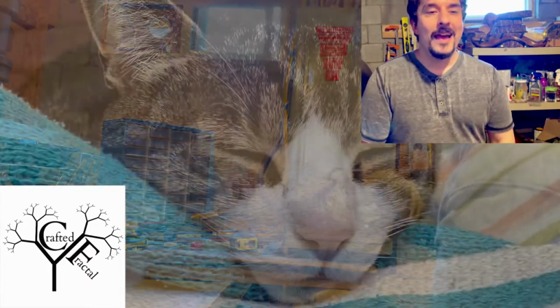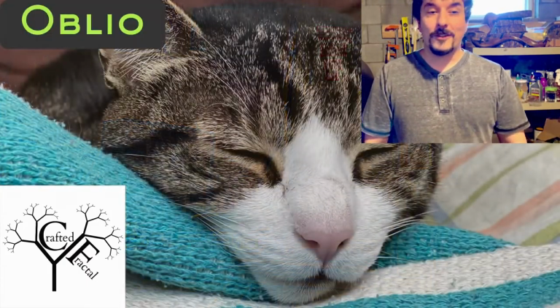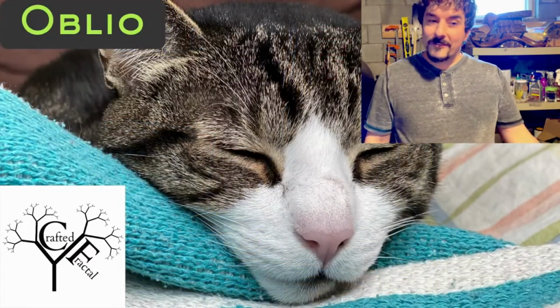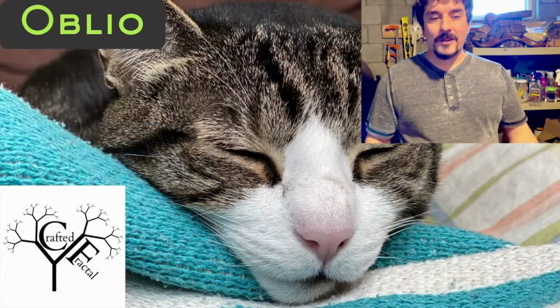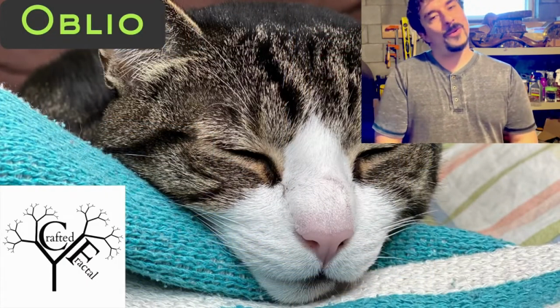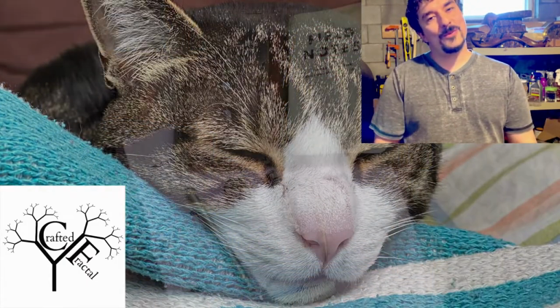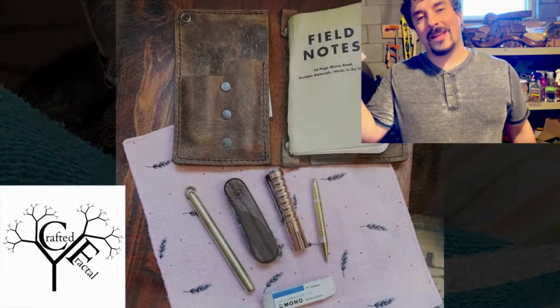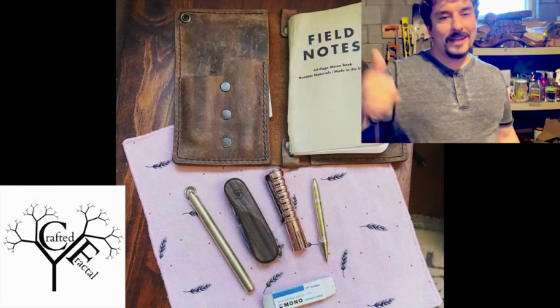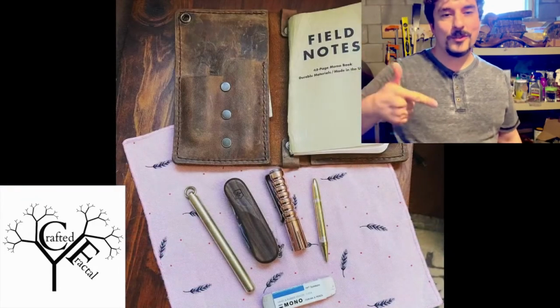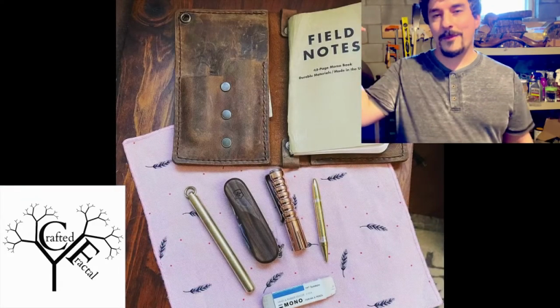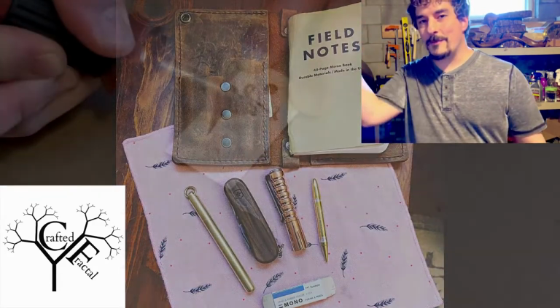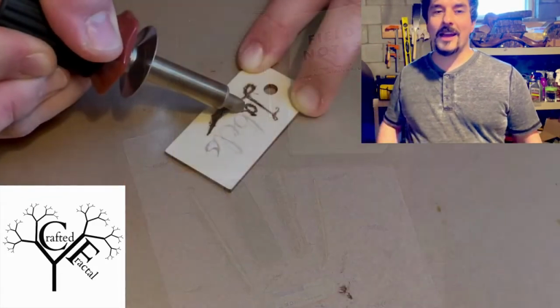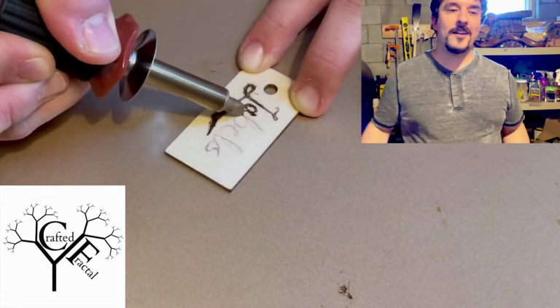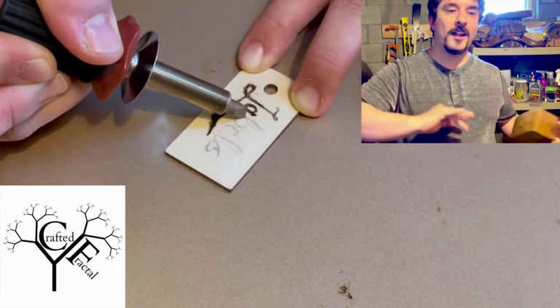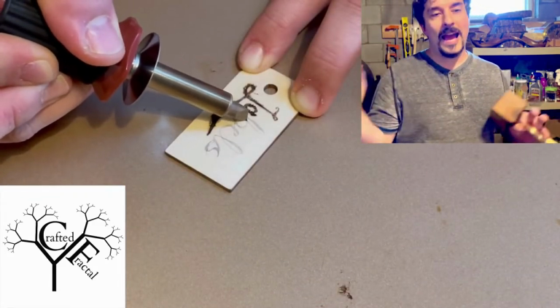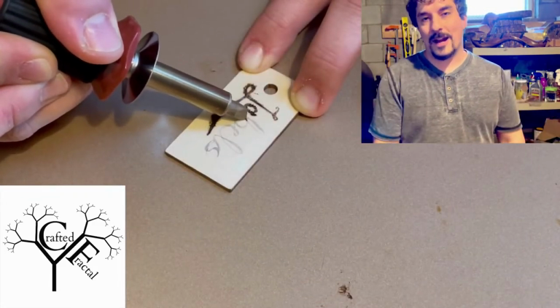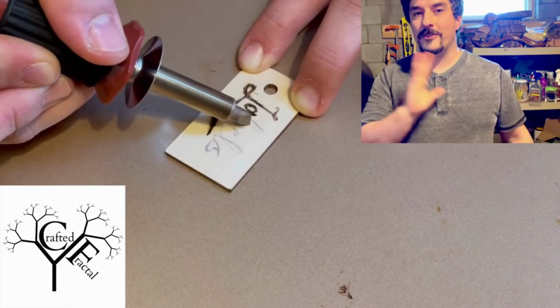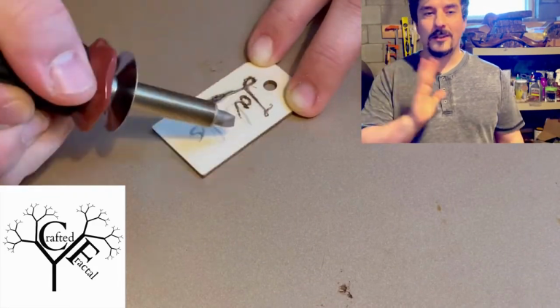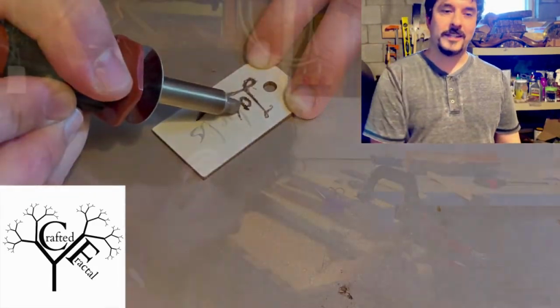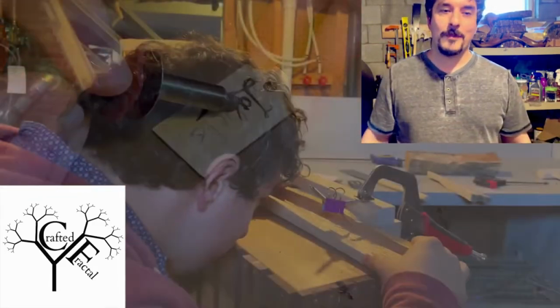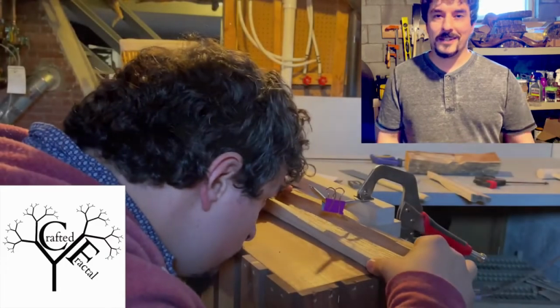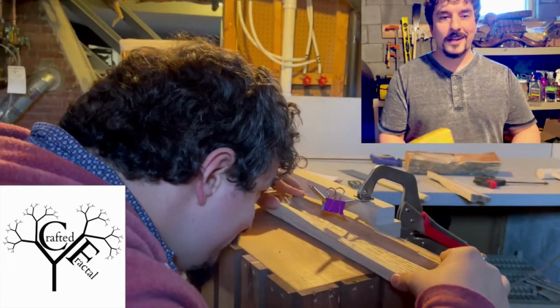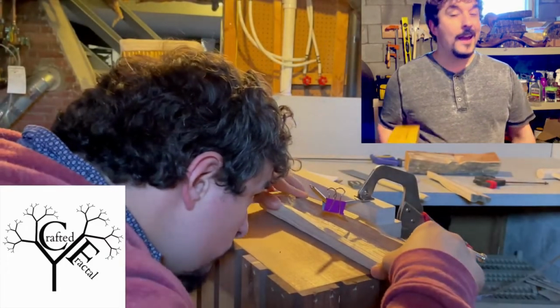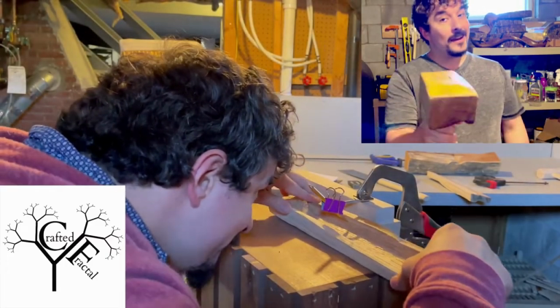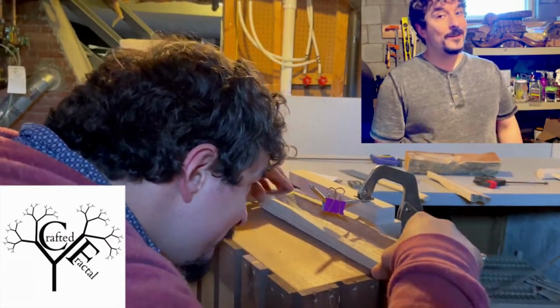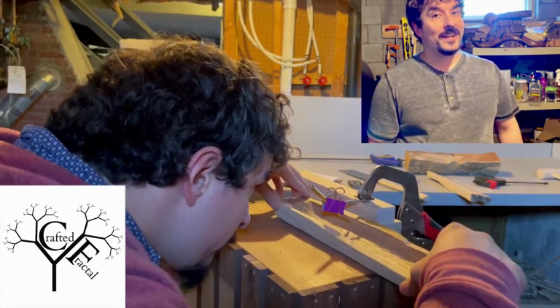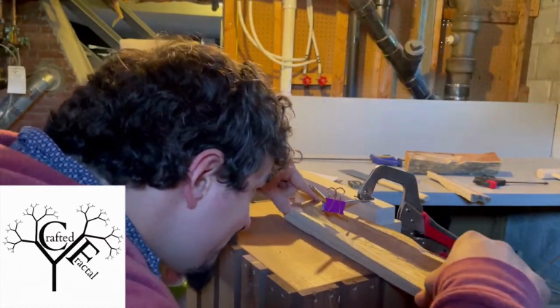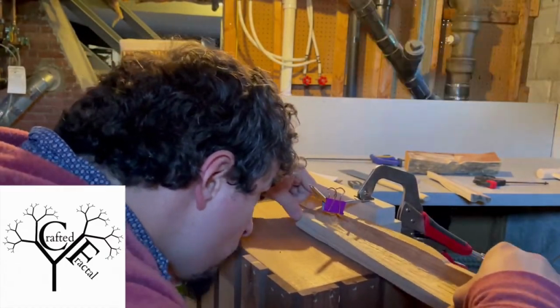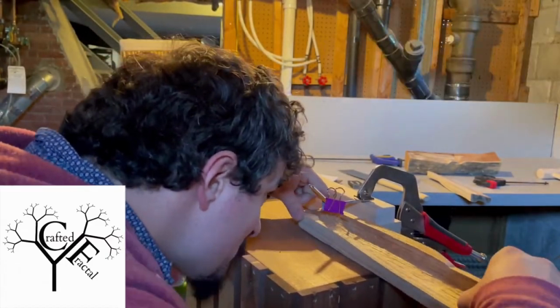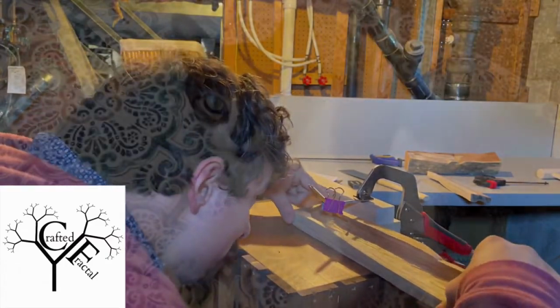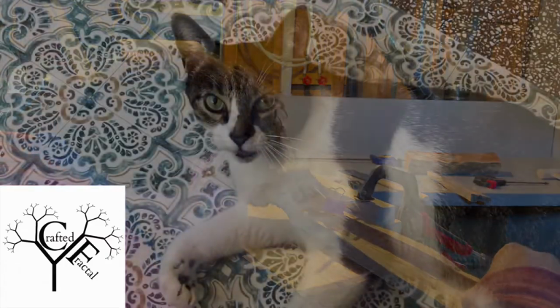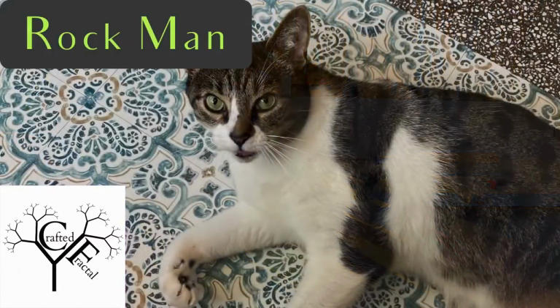If you liked the video, you know what to do — like, subscribe, hit the bell icon, follow at Crafty Frackle on Instagram and TikTok, and I'll see you next time. Bye-bye.